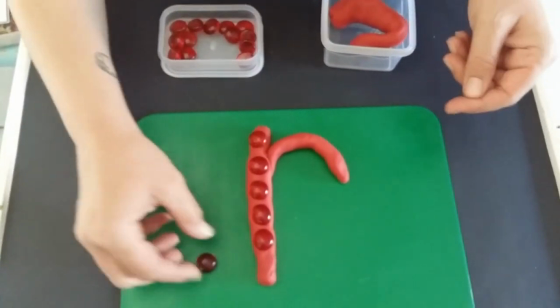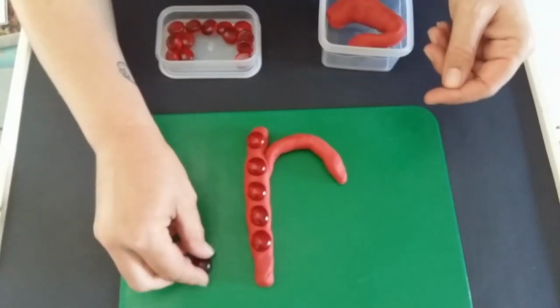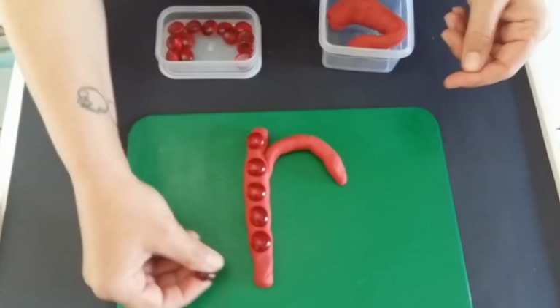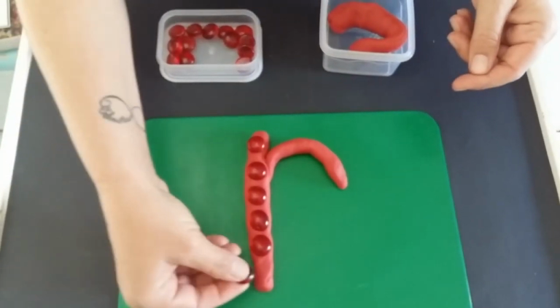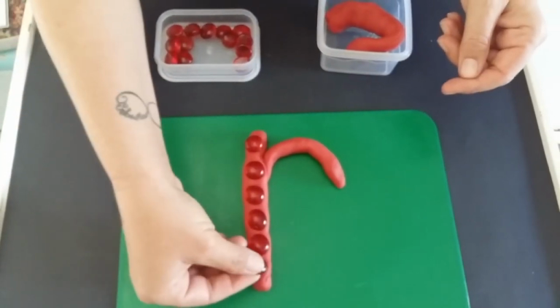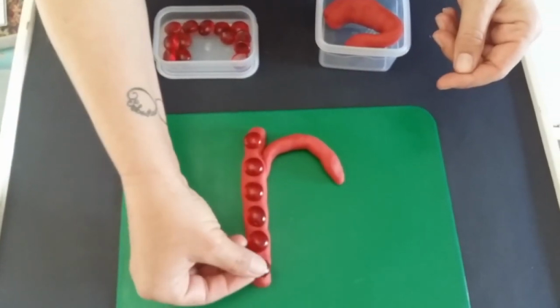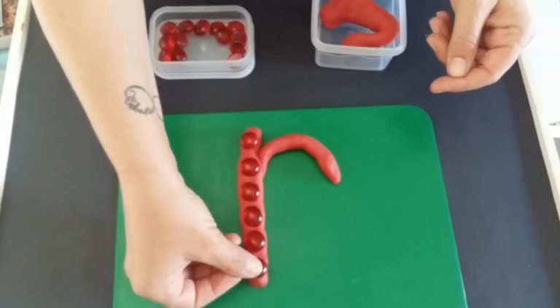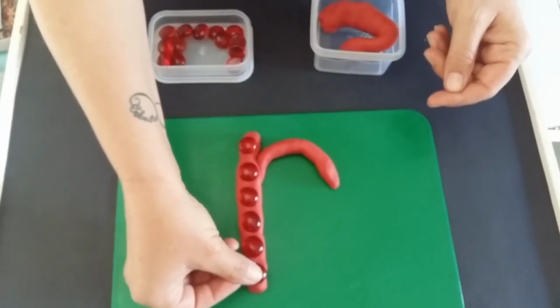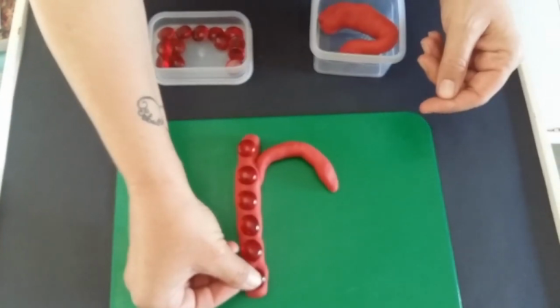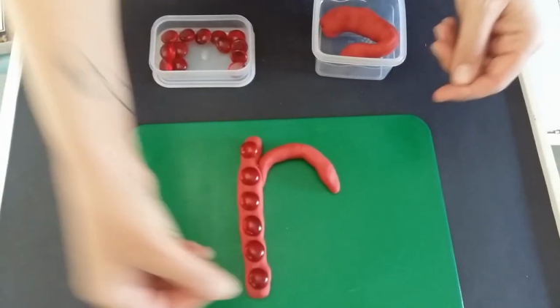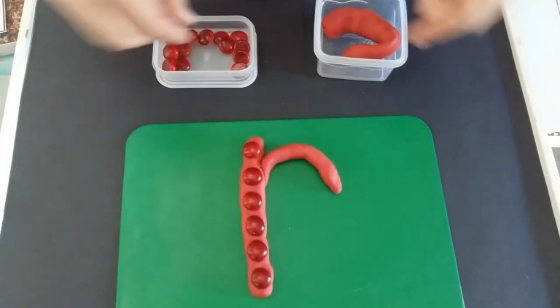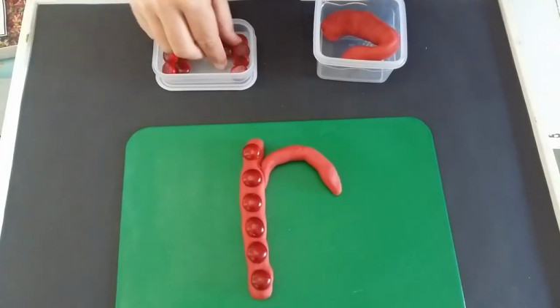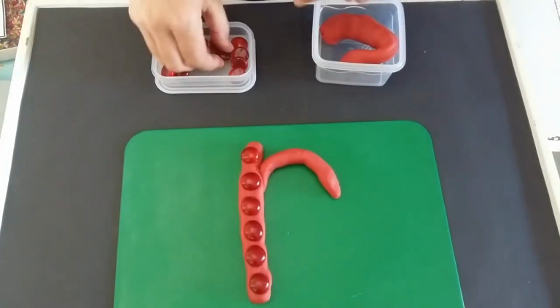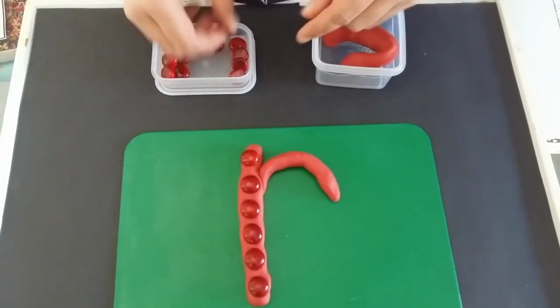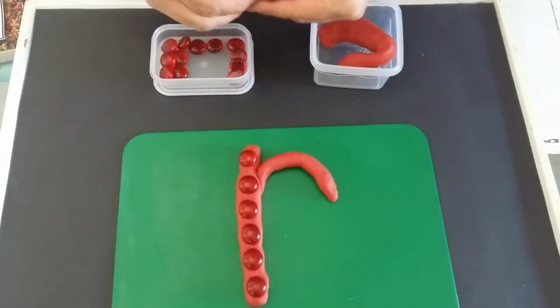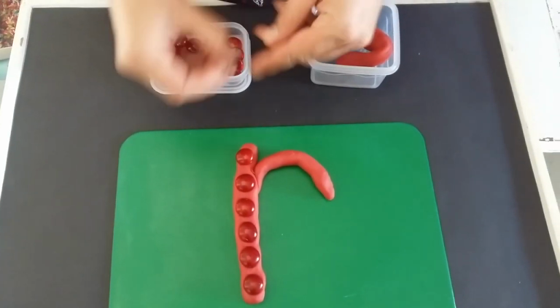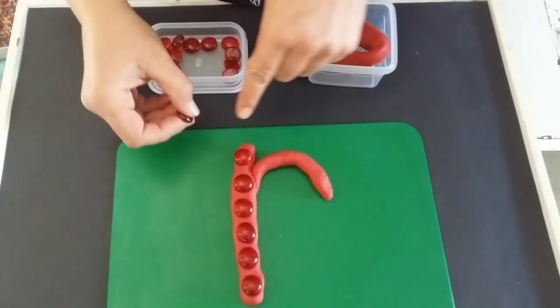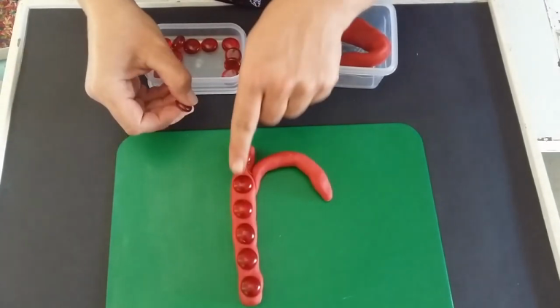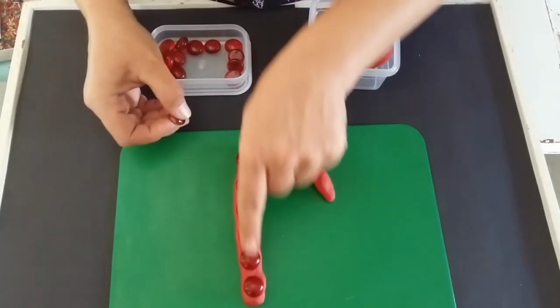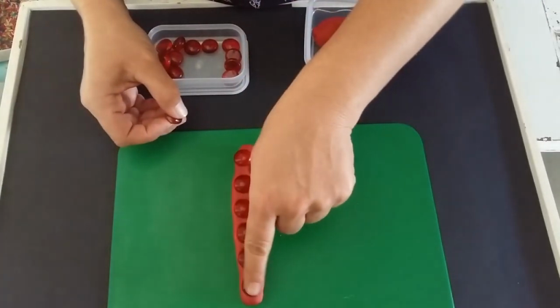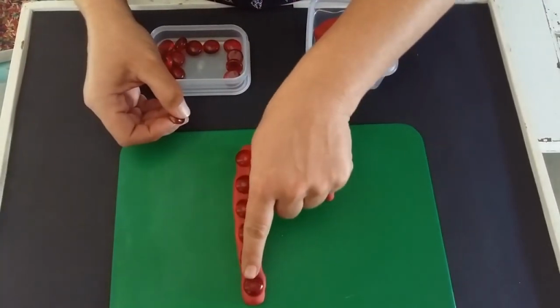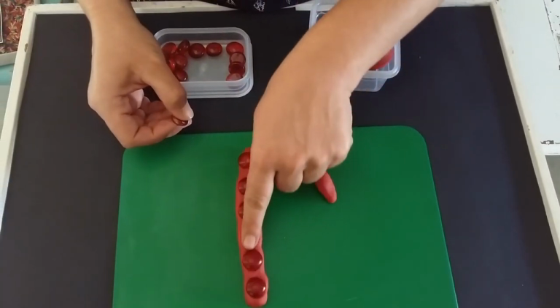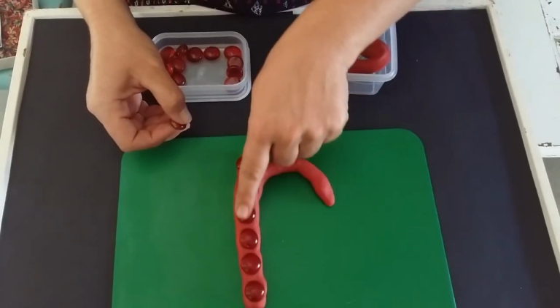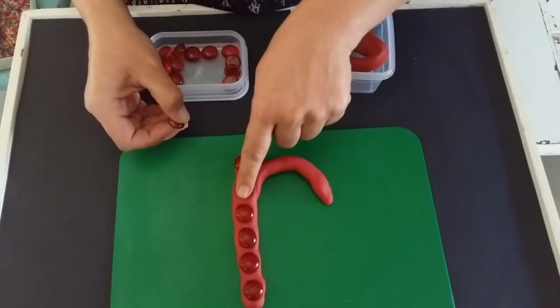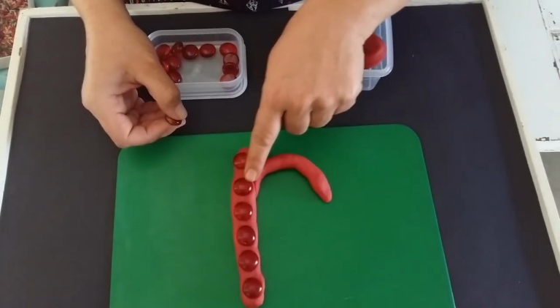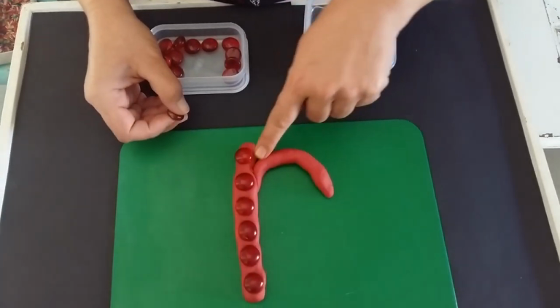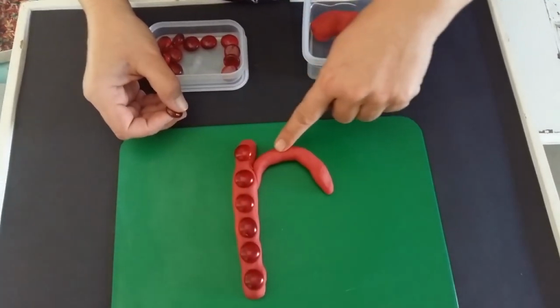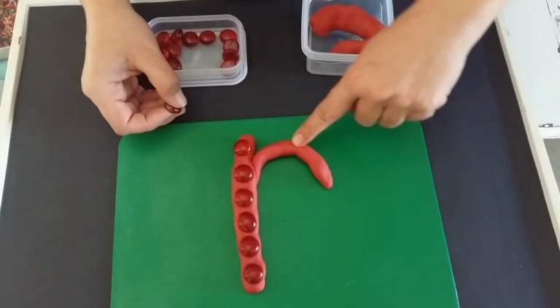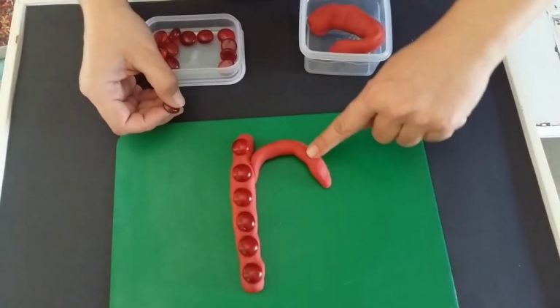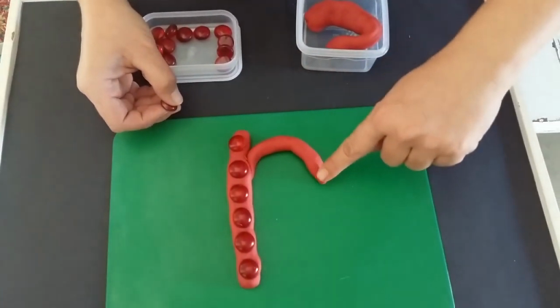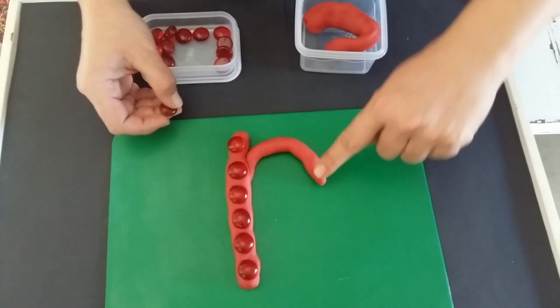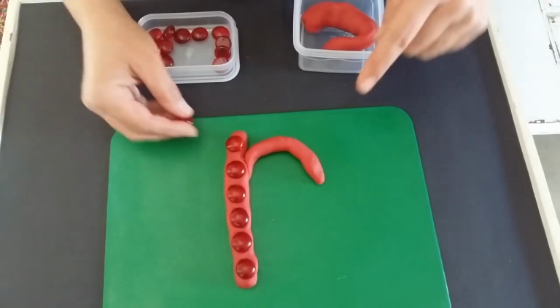The last little red pebble, and now we're going up the line again and we're going to make the little loop.